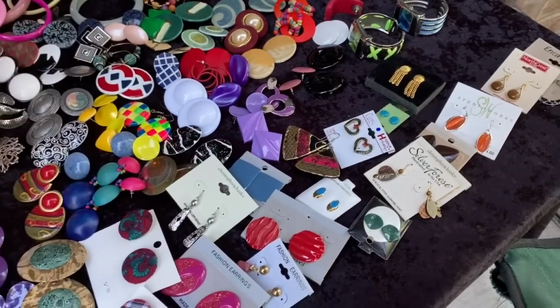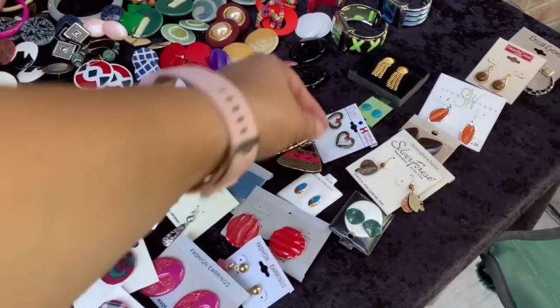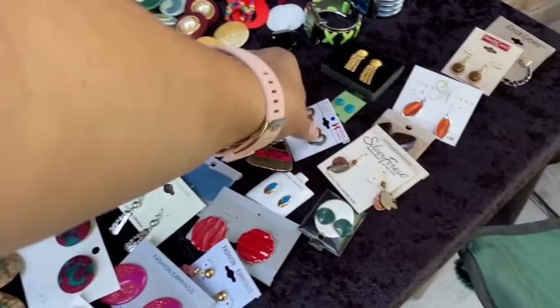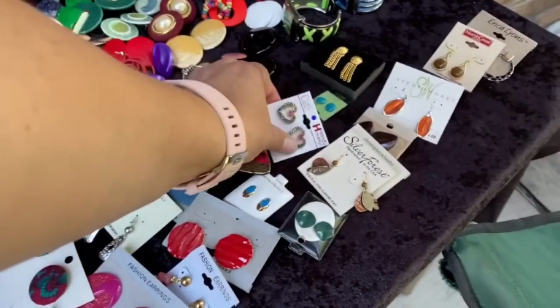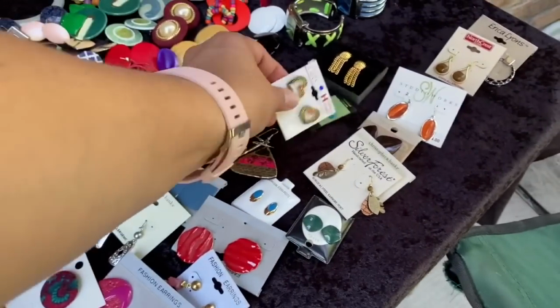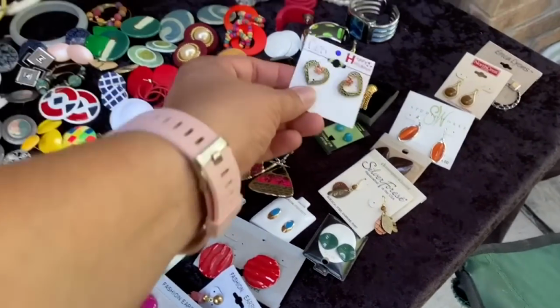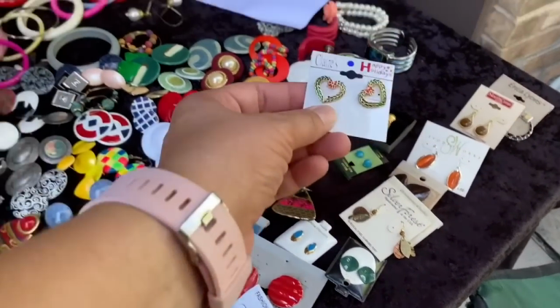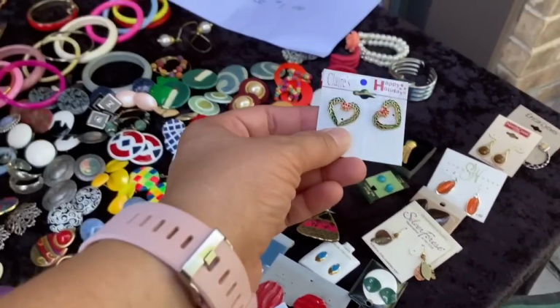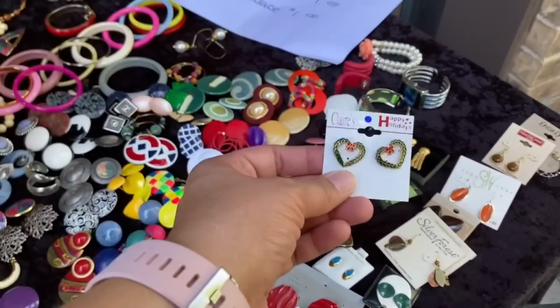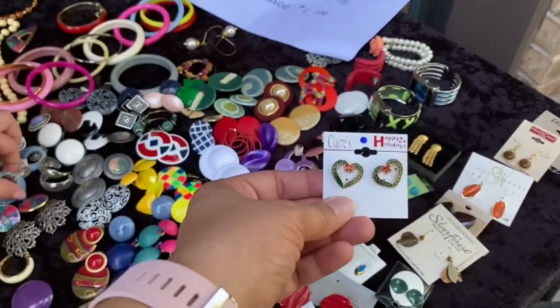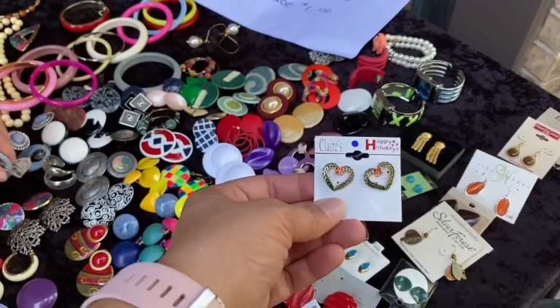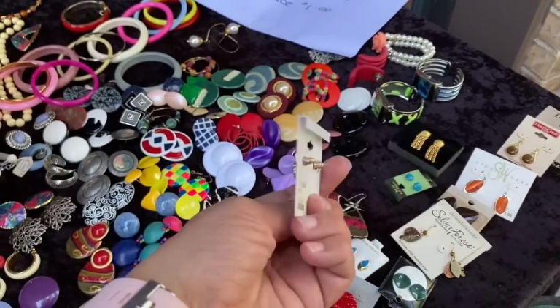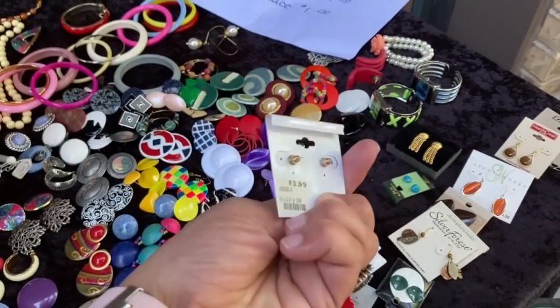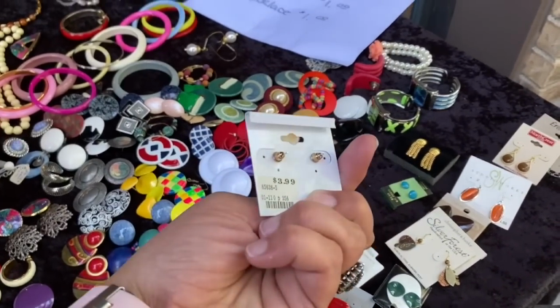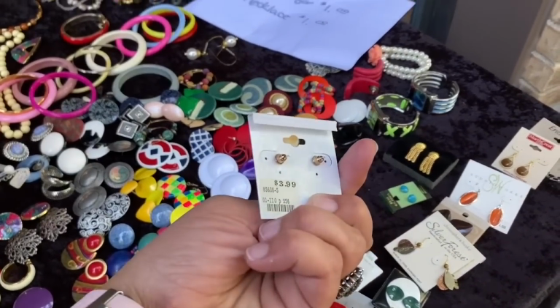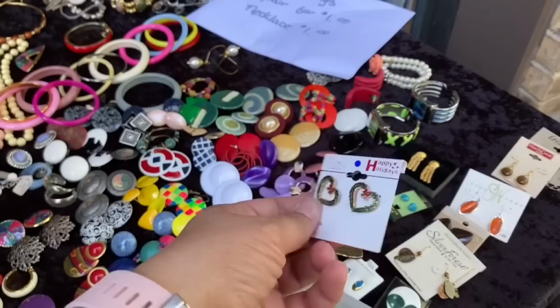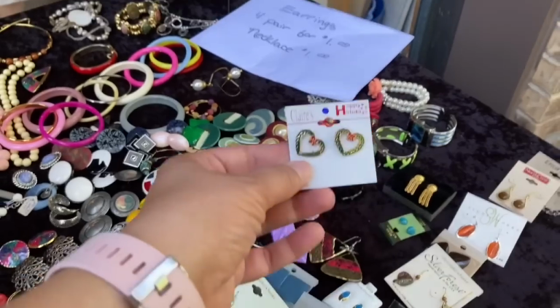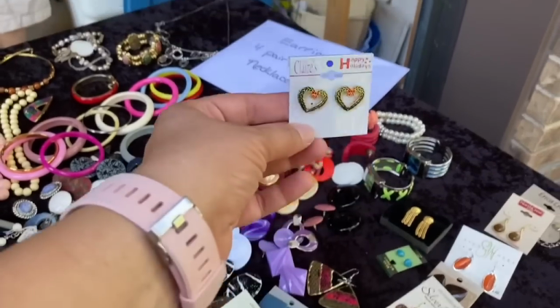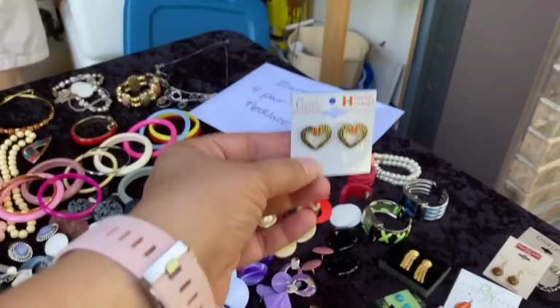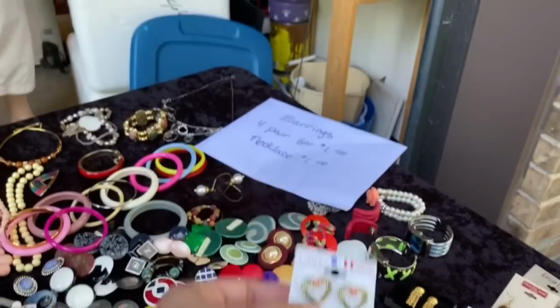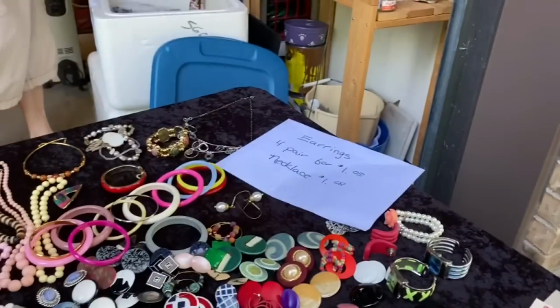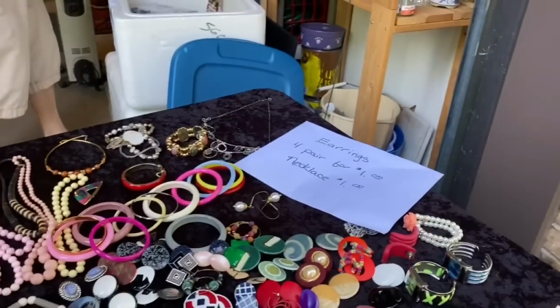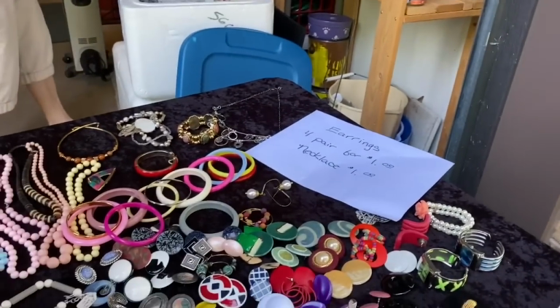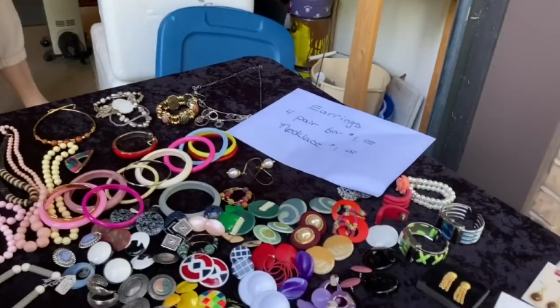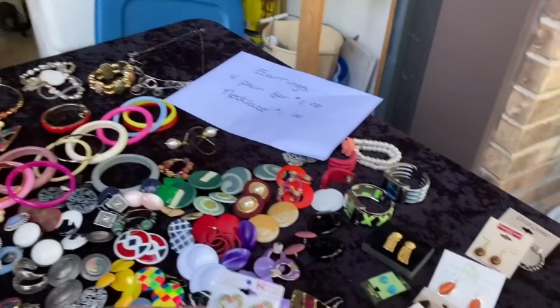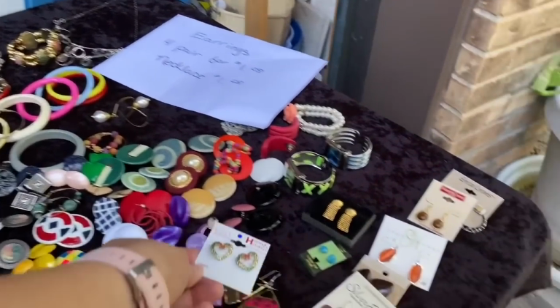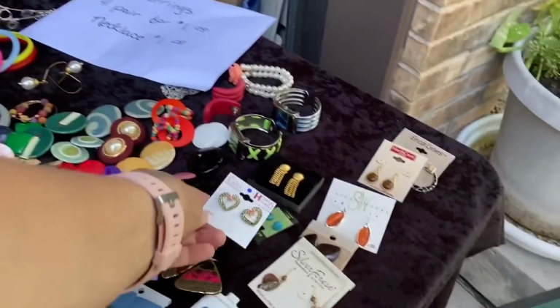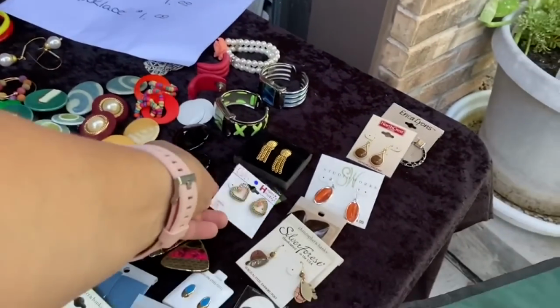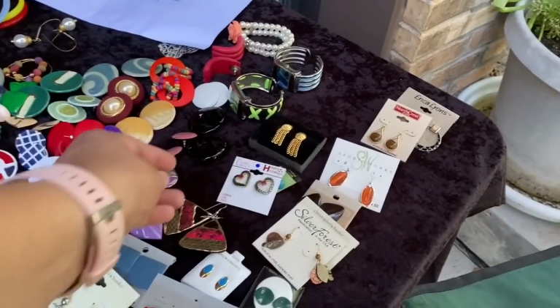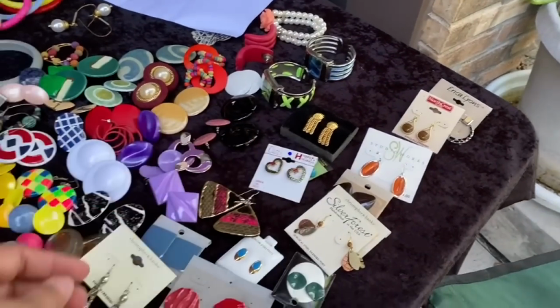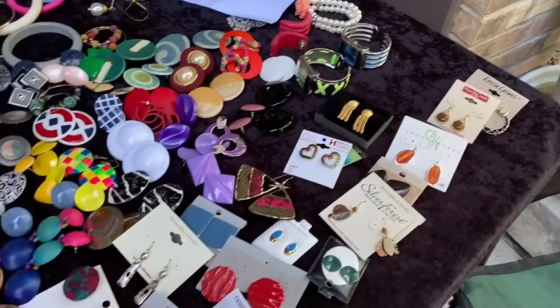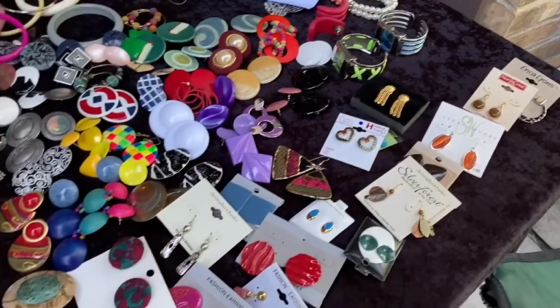Oh, these are pretty Christmas ones. What do you think of these guys? I think they're pretty. They're very 80s. I know, that's how I like them.